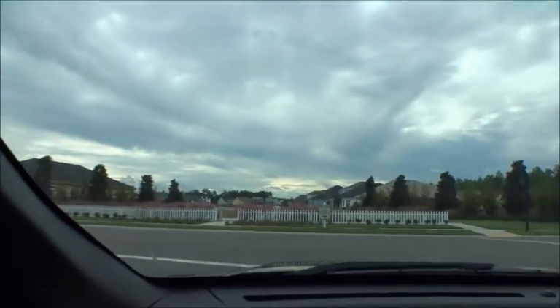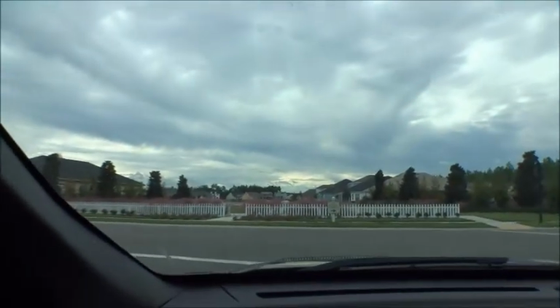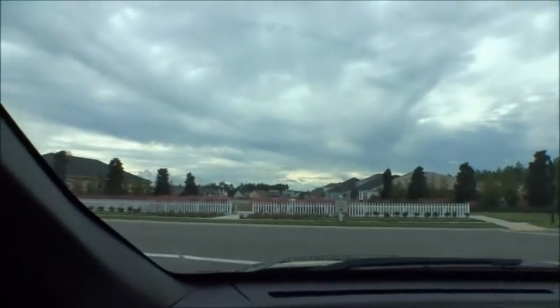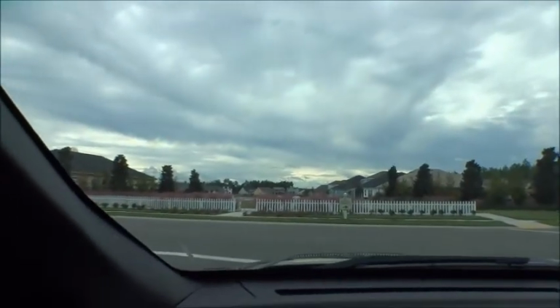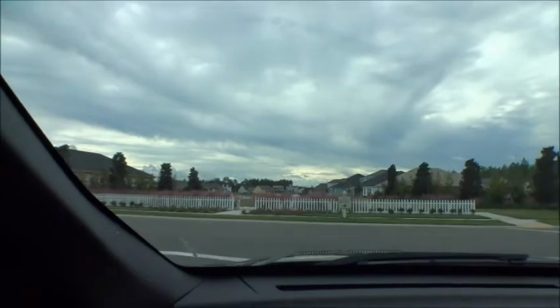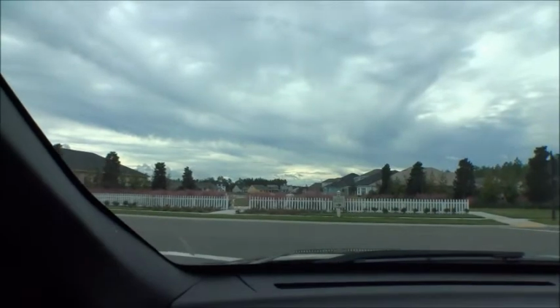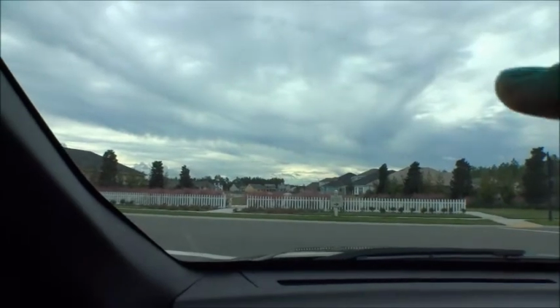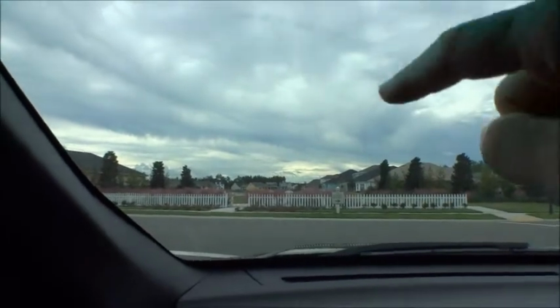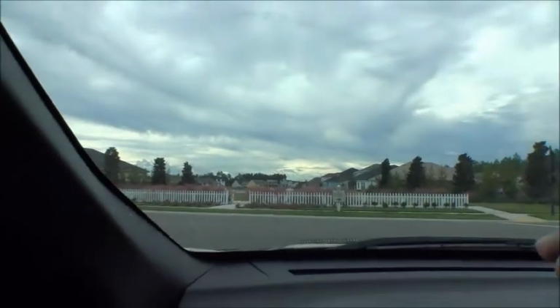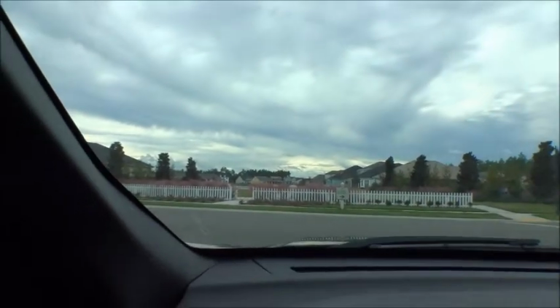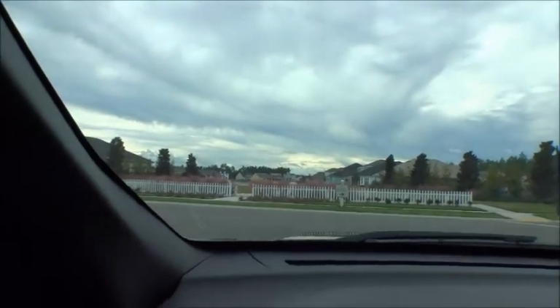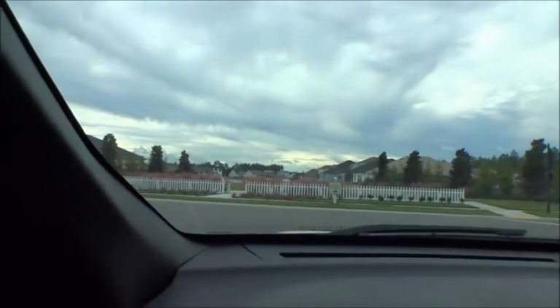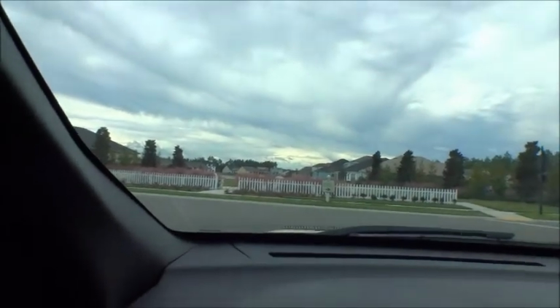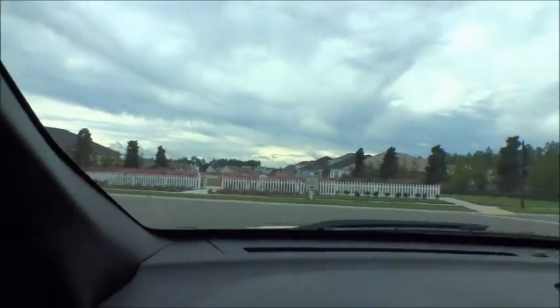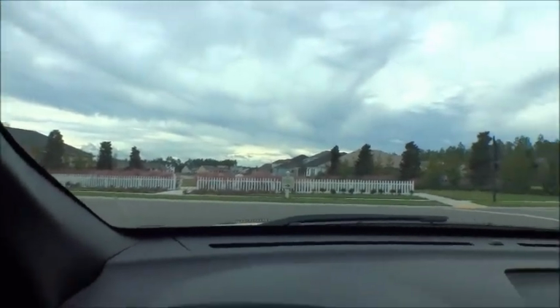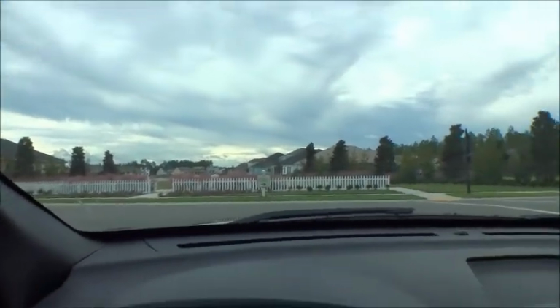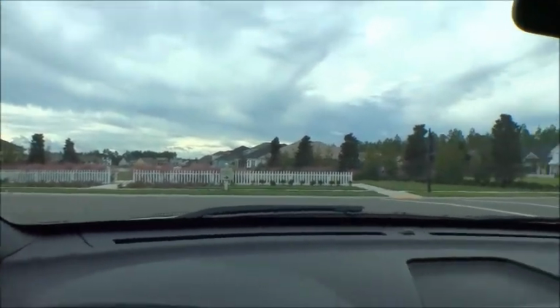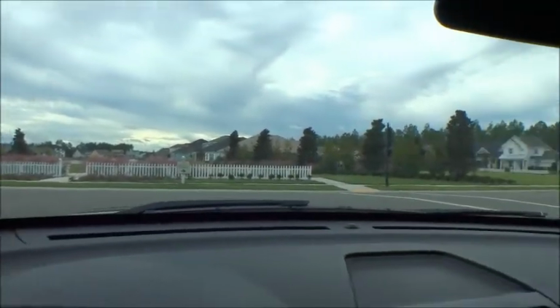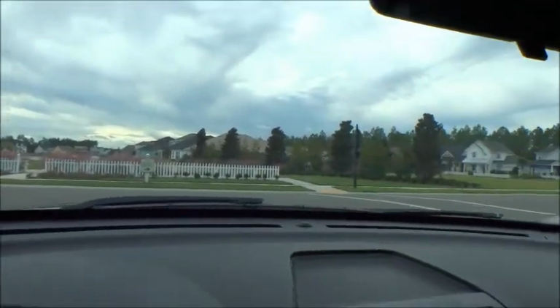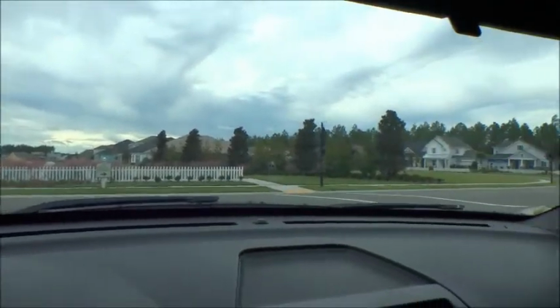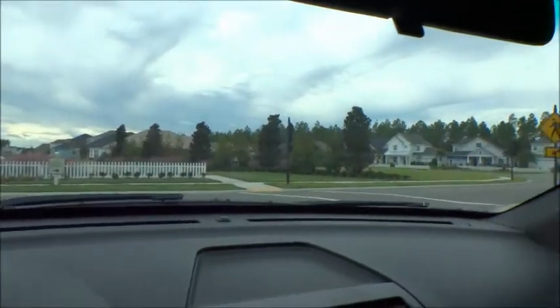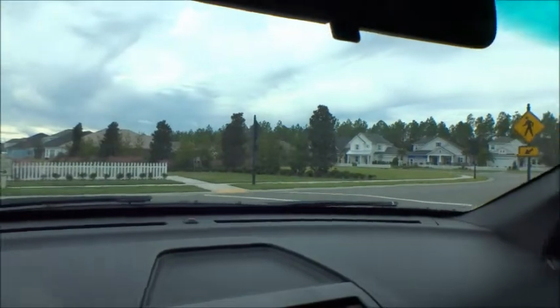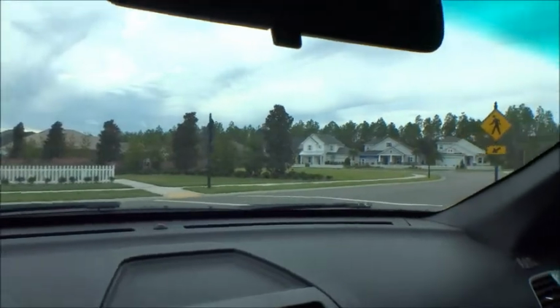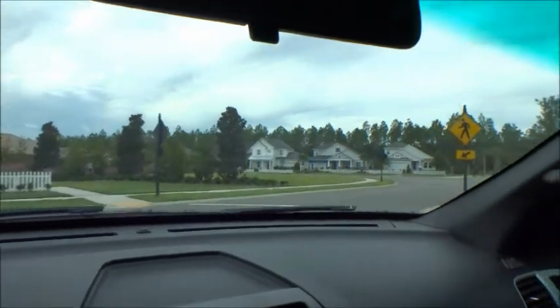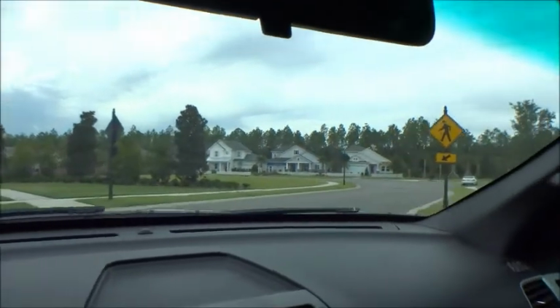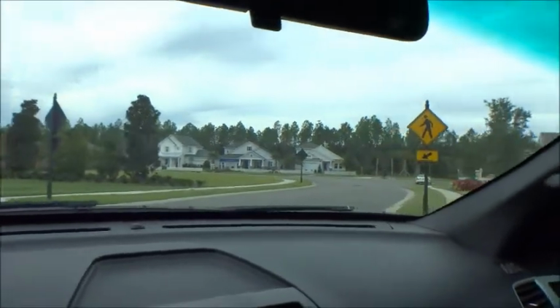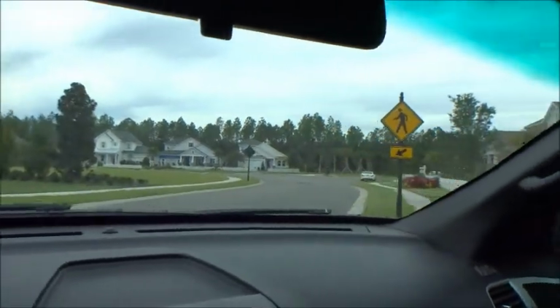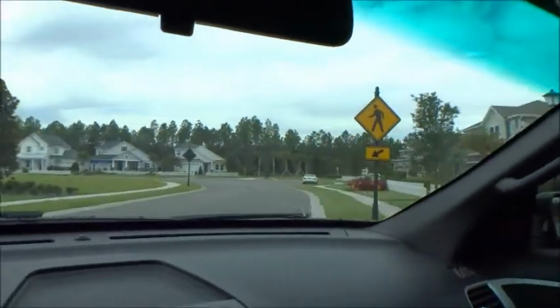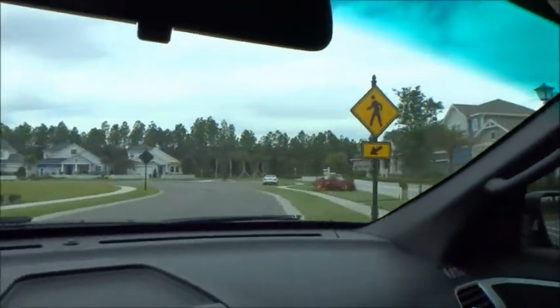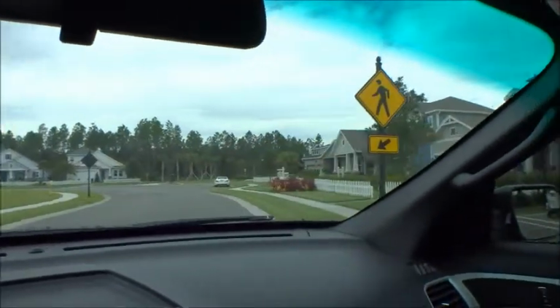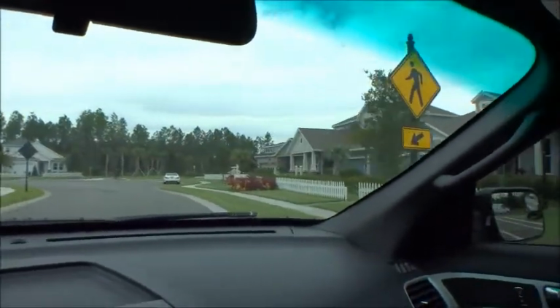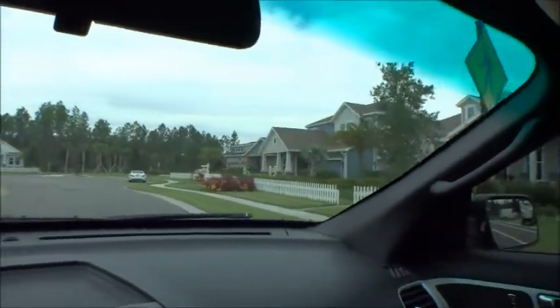Coming into Heritage Trace, we've got a nice sitting area and nice green space overlooking a lake on the other side of the fence. And as you can see — white picket fences, very Americana. Come on in, we'll take a right here.